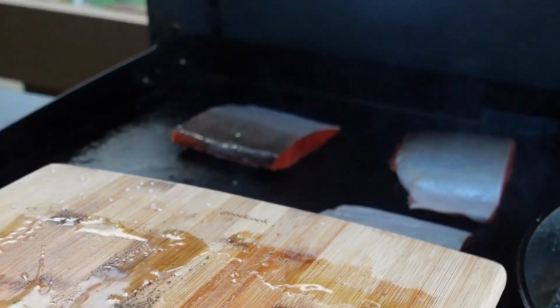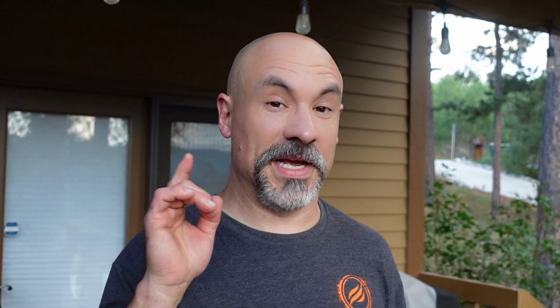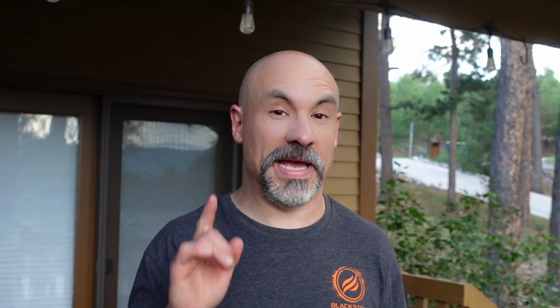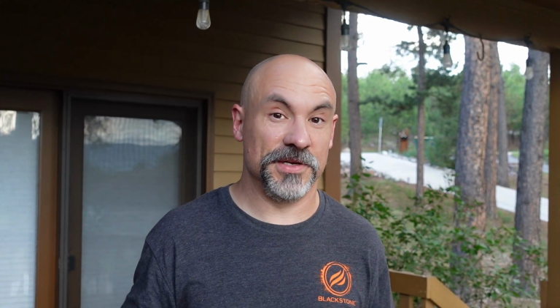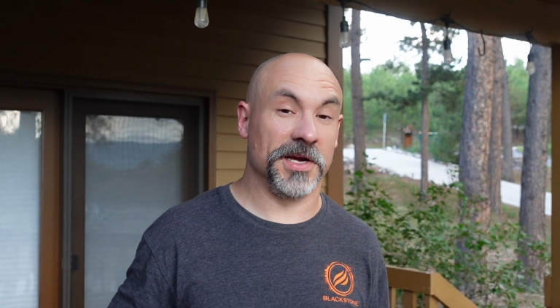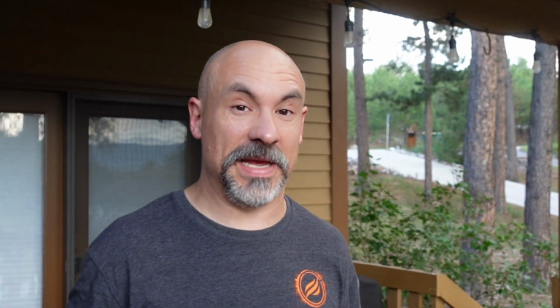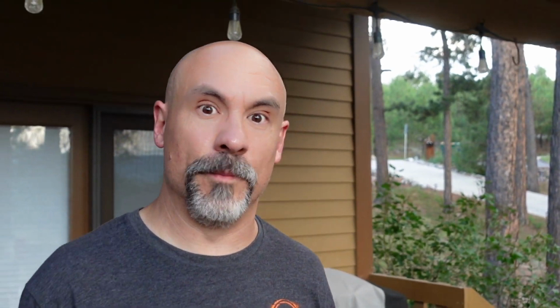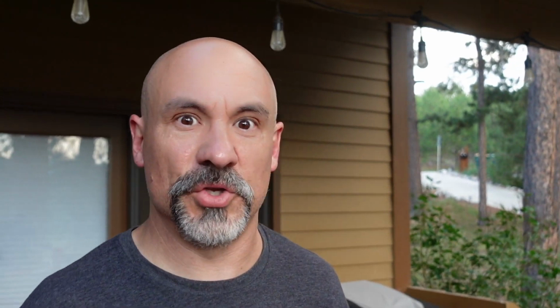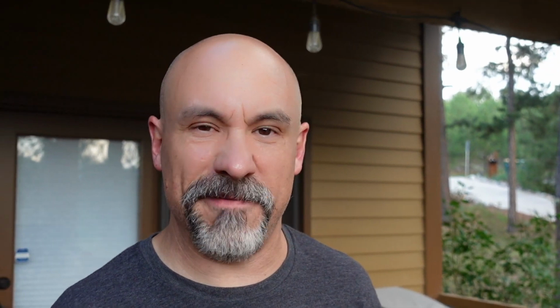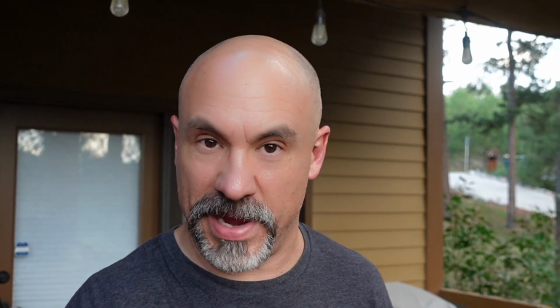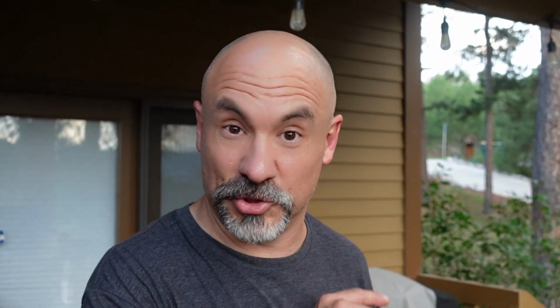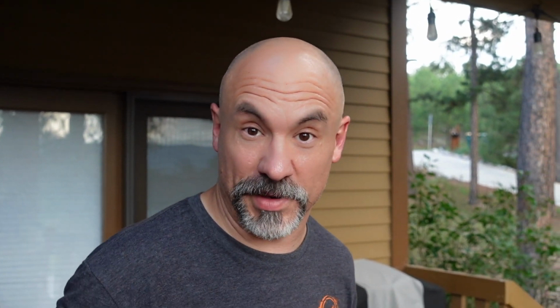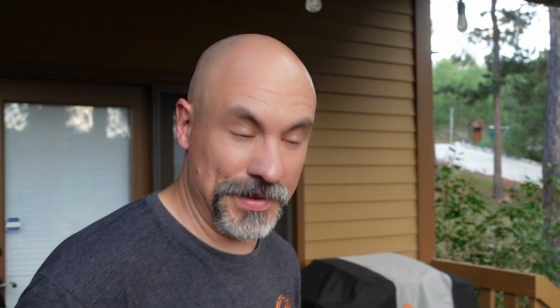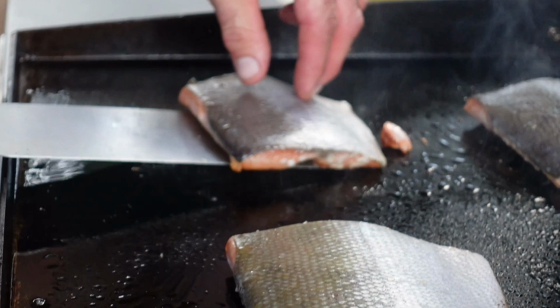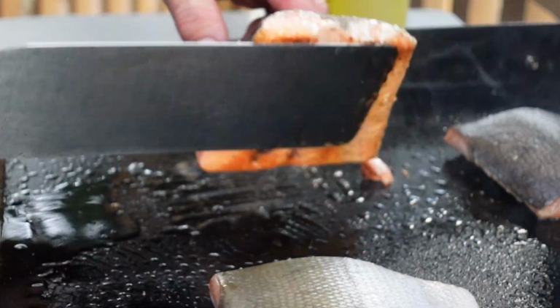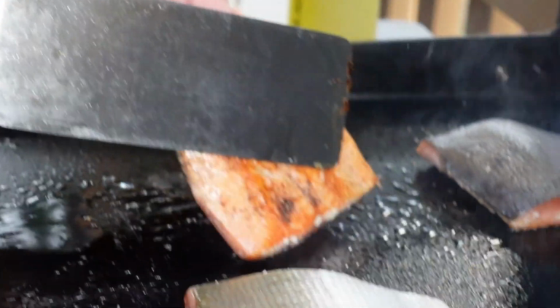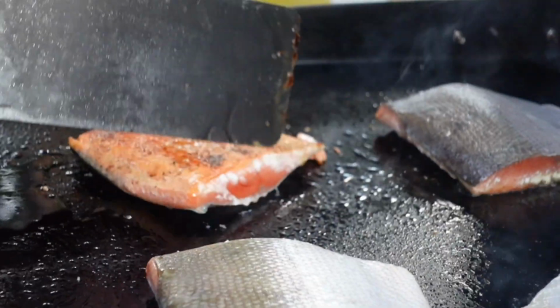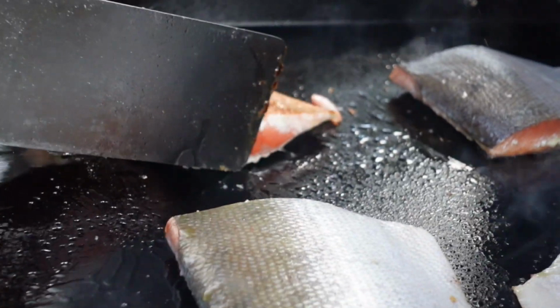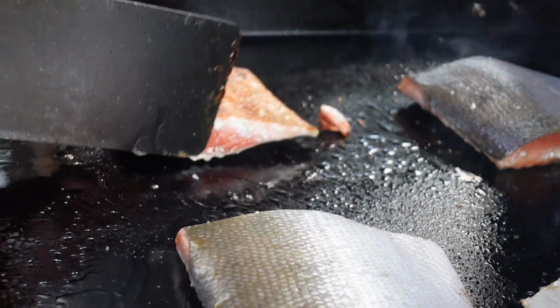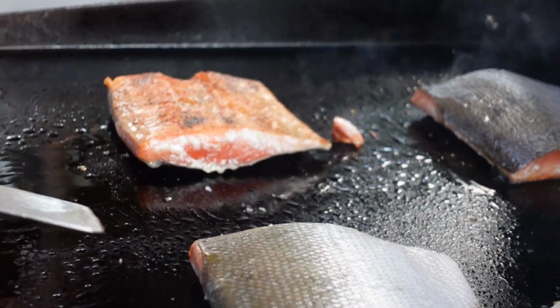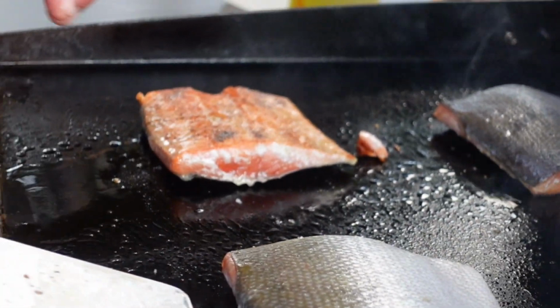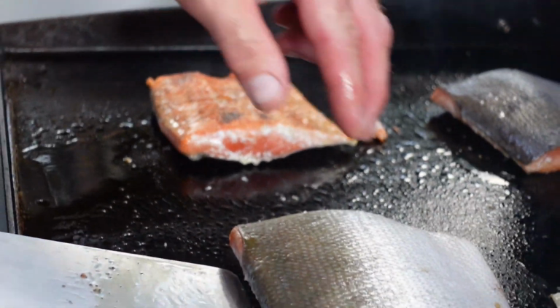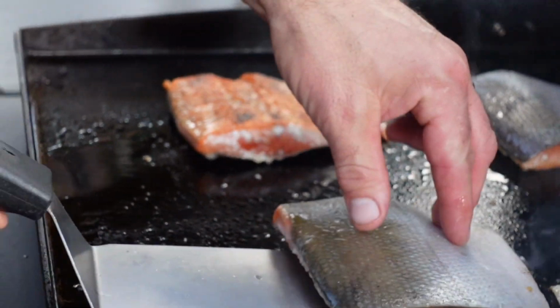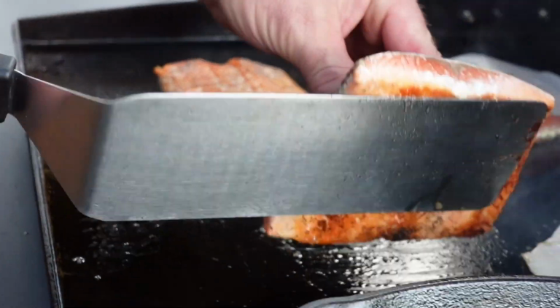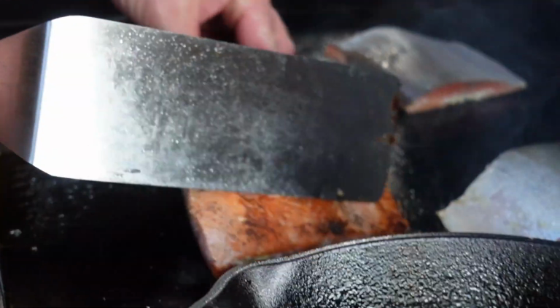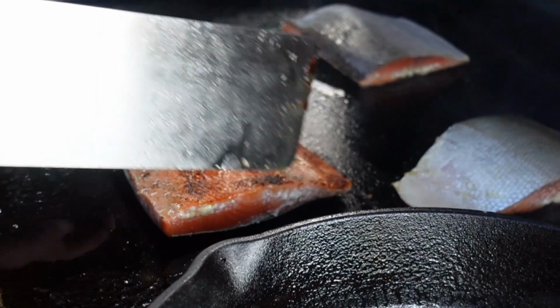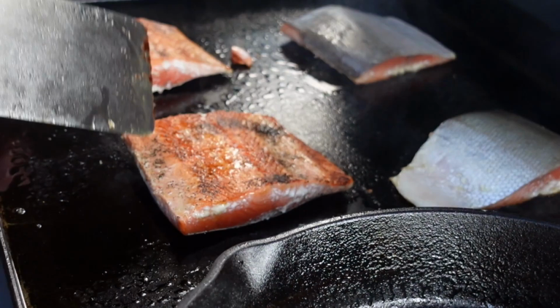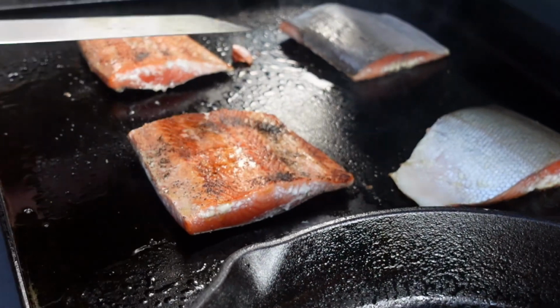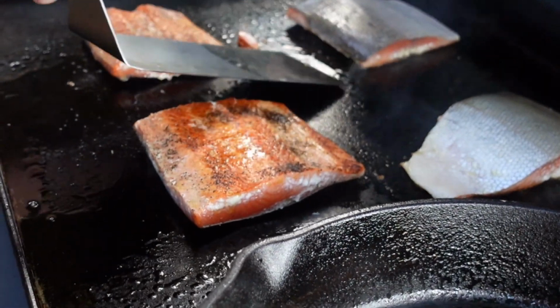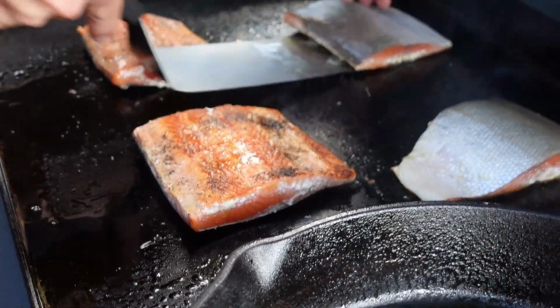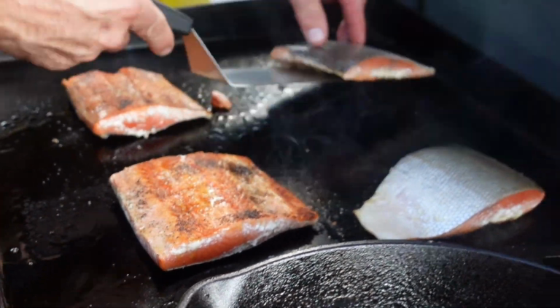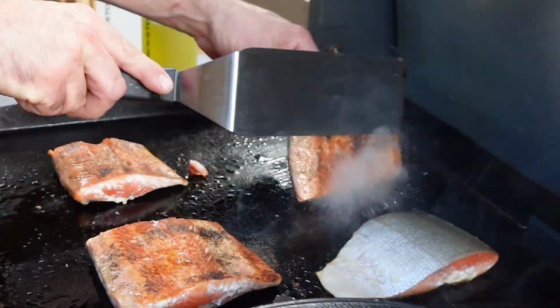That's actually Alaskan sockeye salmon from Bristol Bay — found it at the butcher shop the other day. It's been about four minutes, so we're gonna go in and flip the salmon. Look at that beautiful color — that's gorgeous!